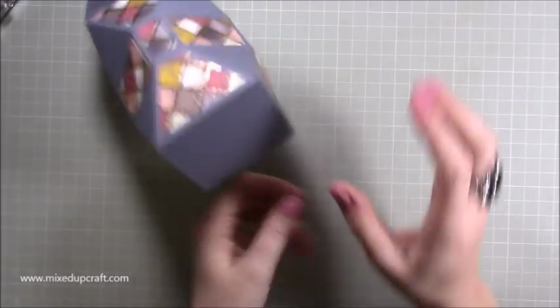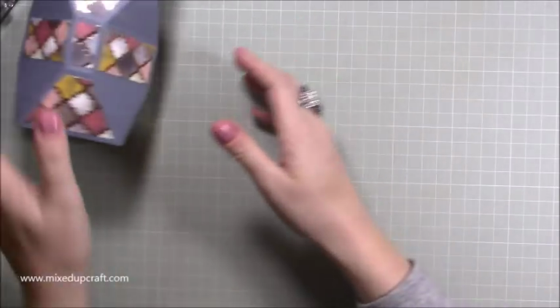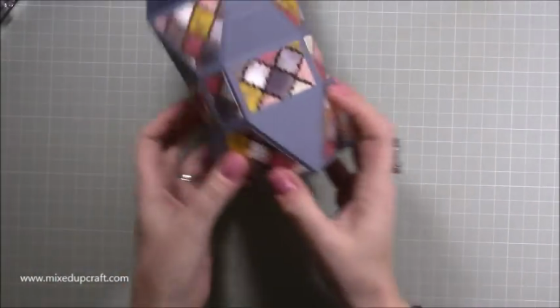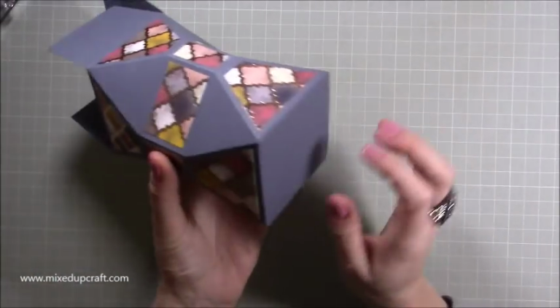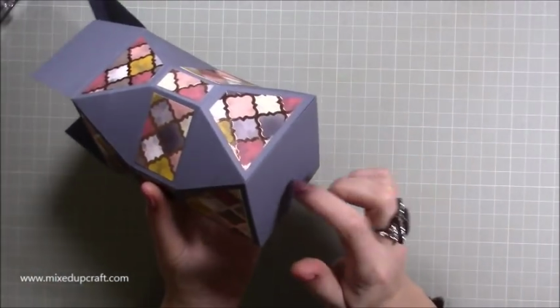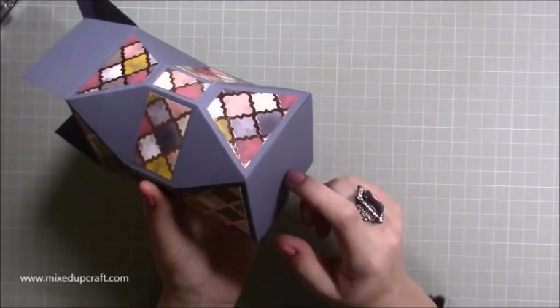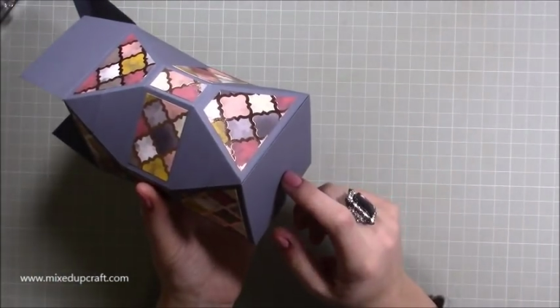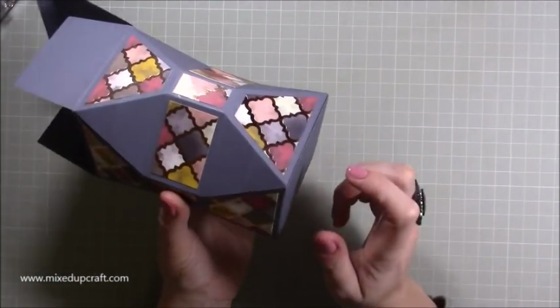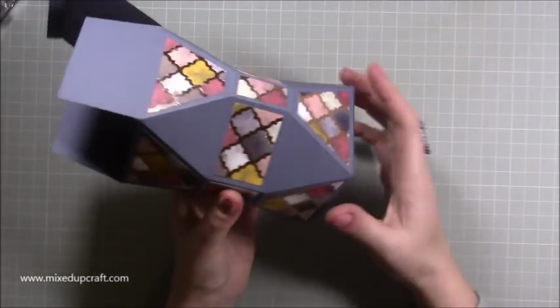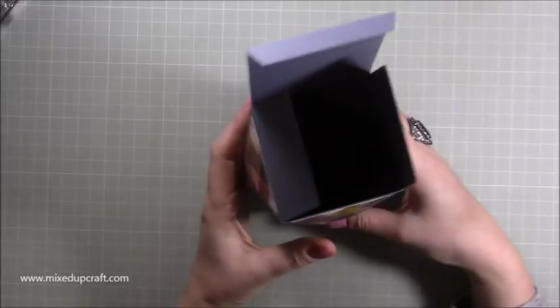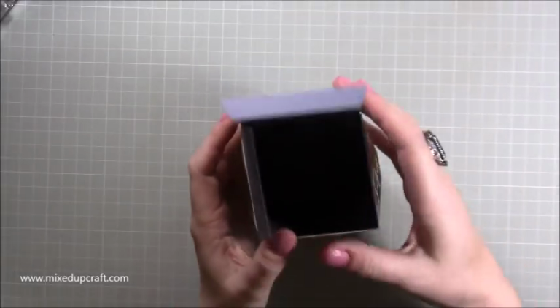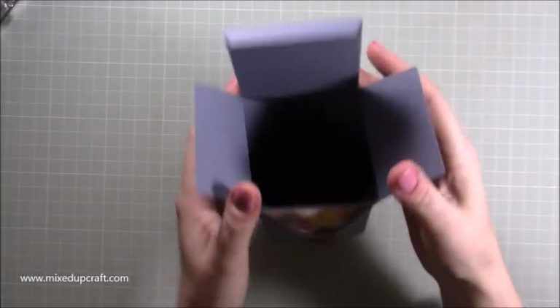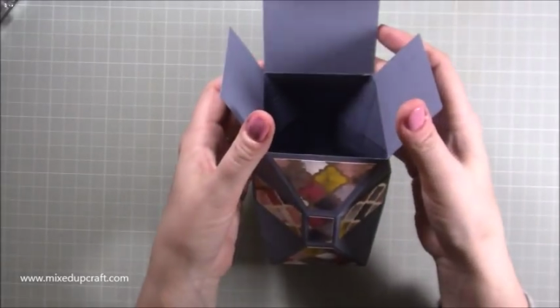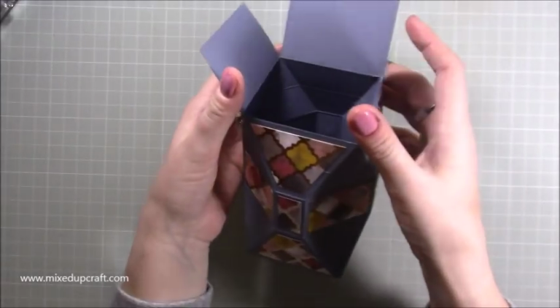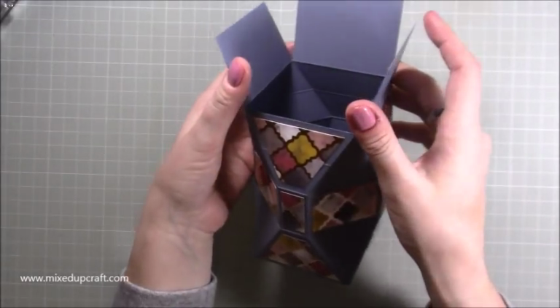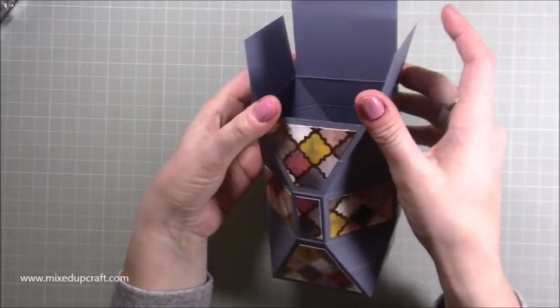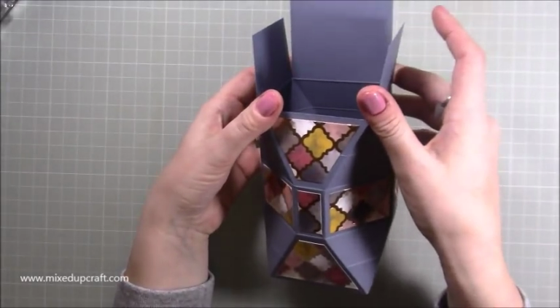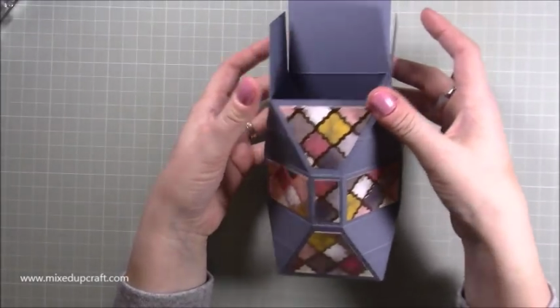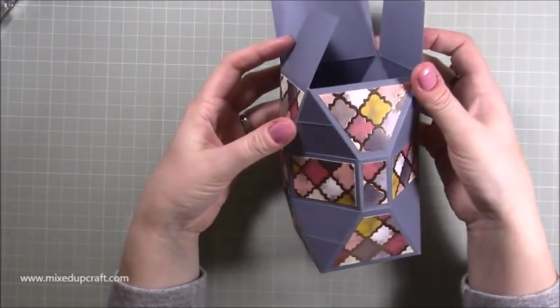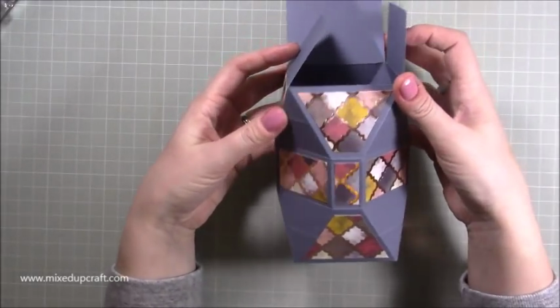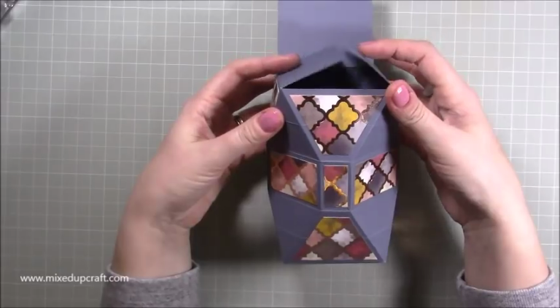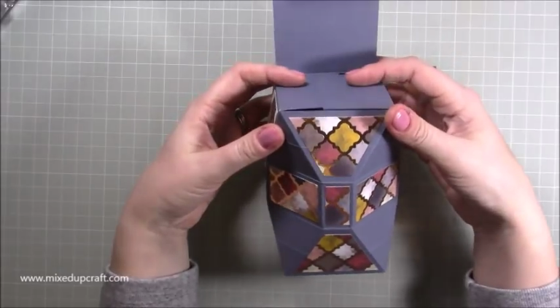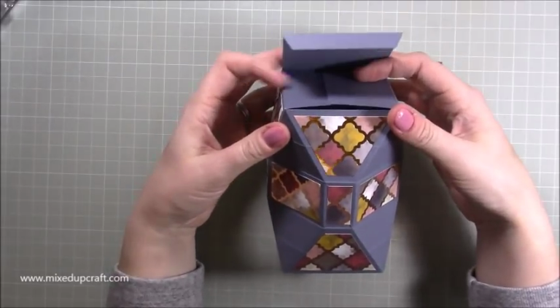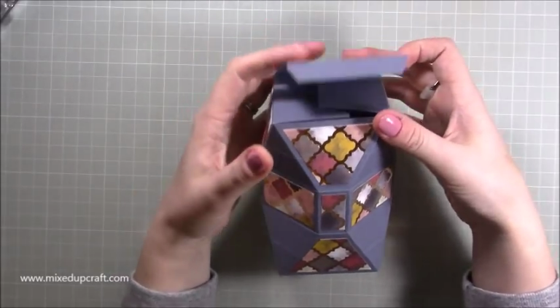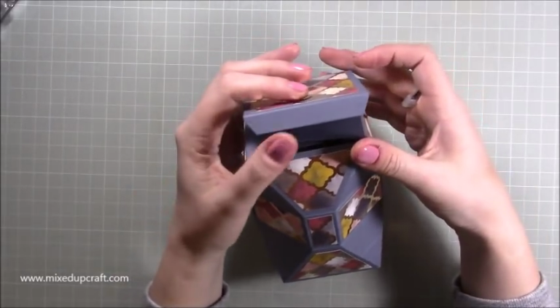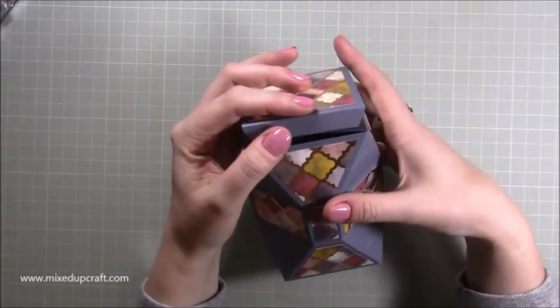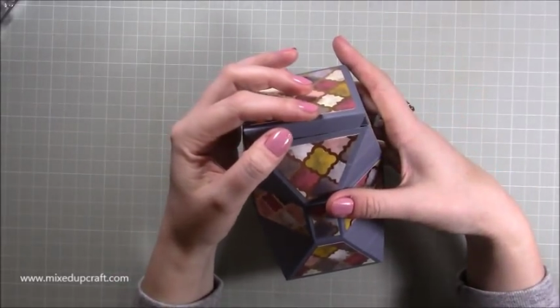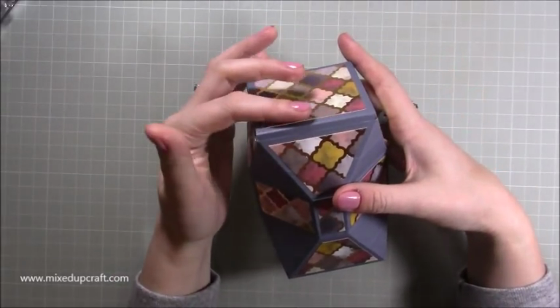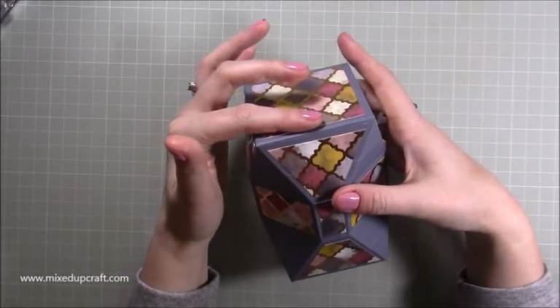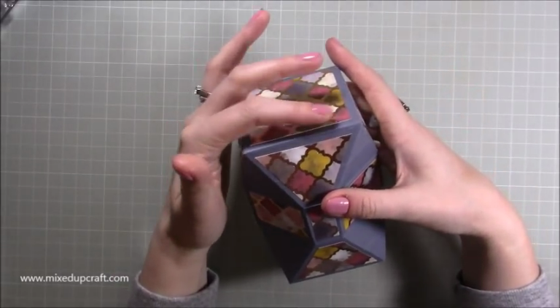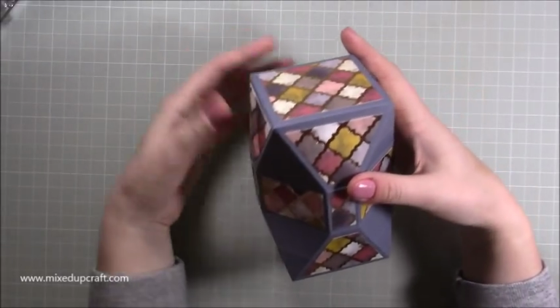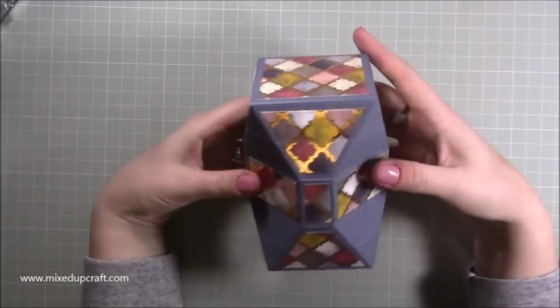It's got four layers on the bottom, so this is perfect for a candle or a nice bottle of perfume, or just fill it with sweets or anything else, and then it closes really nicely there with the lid.